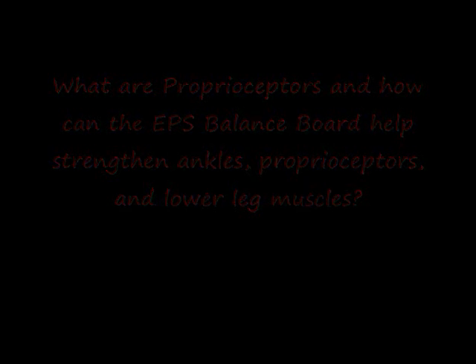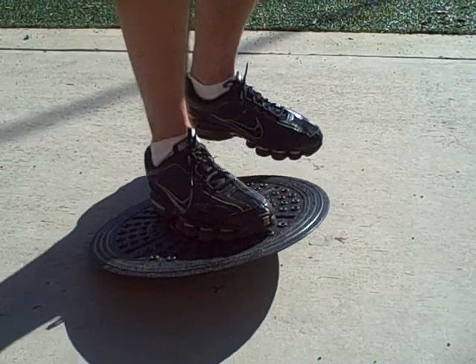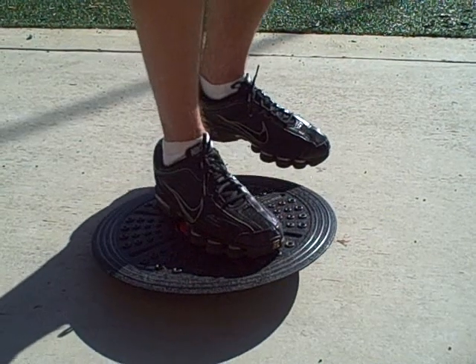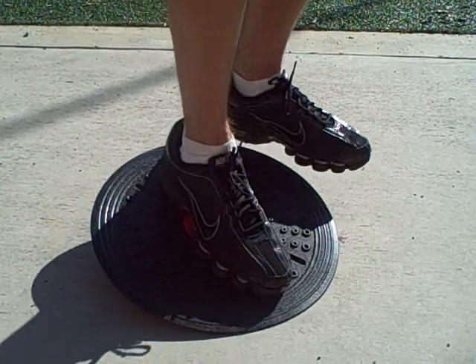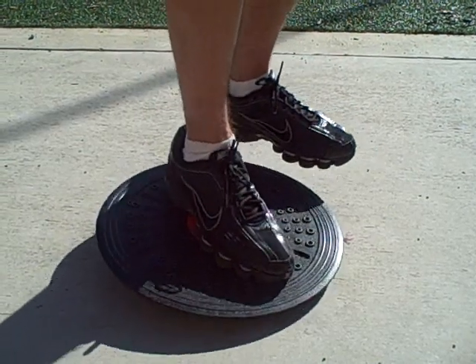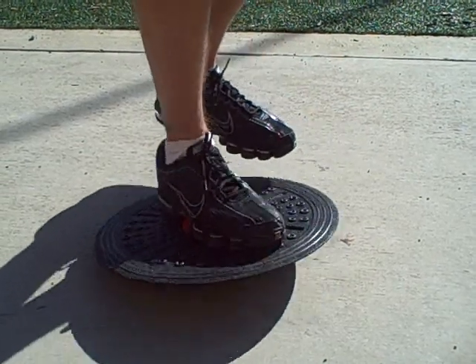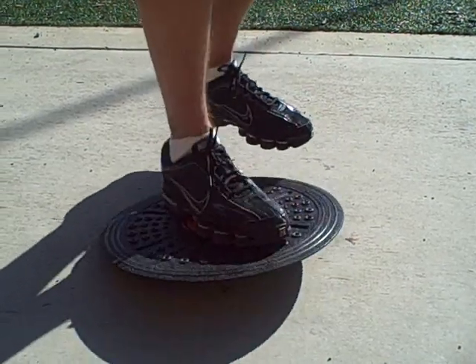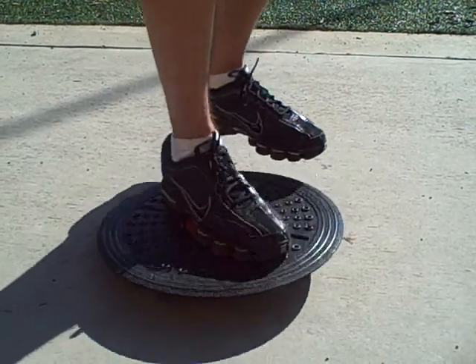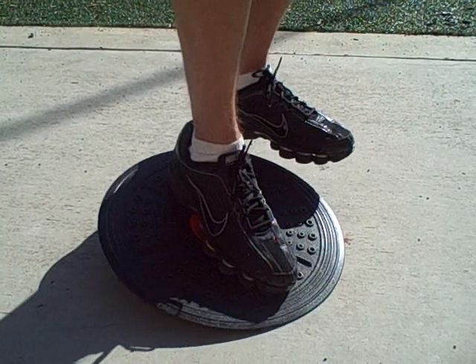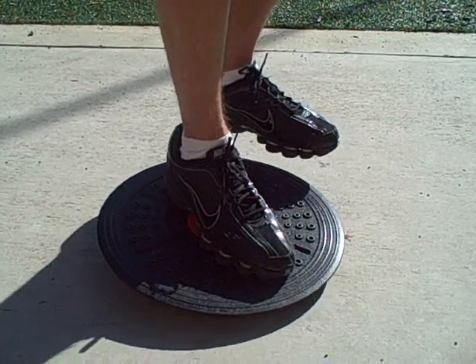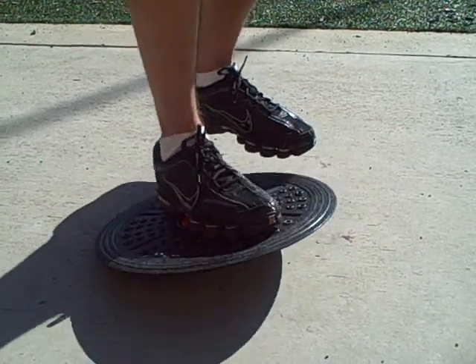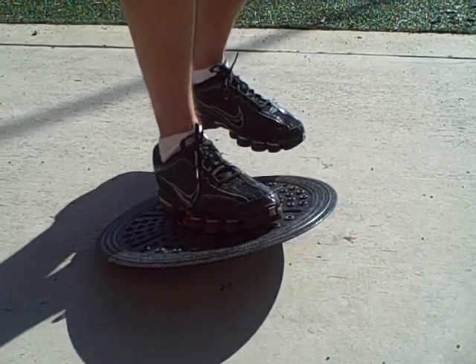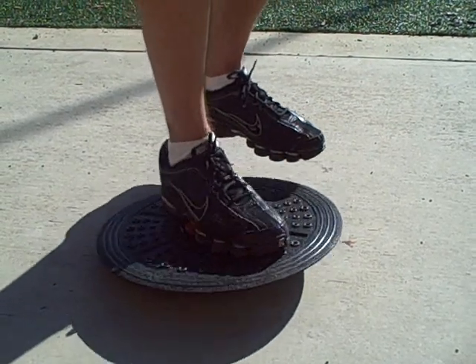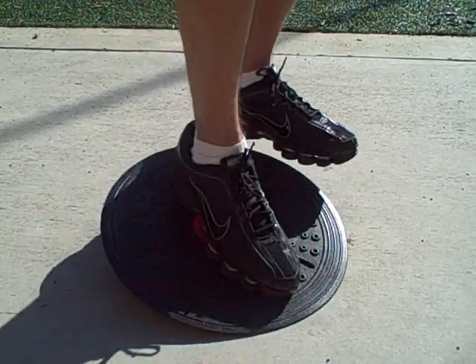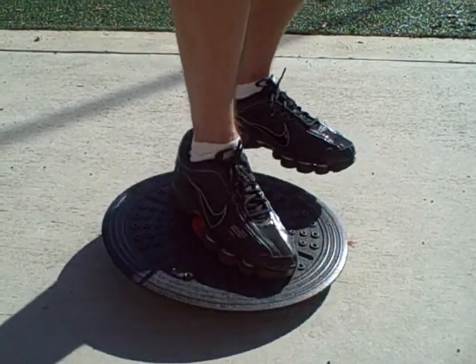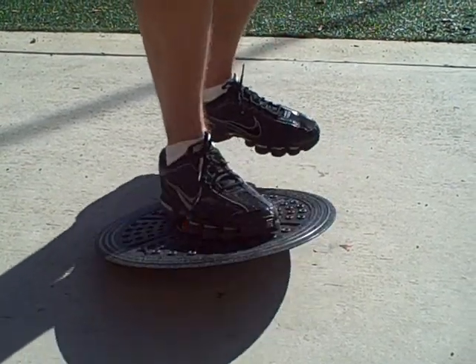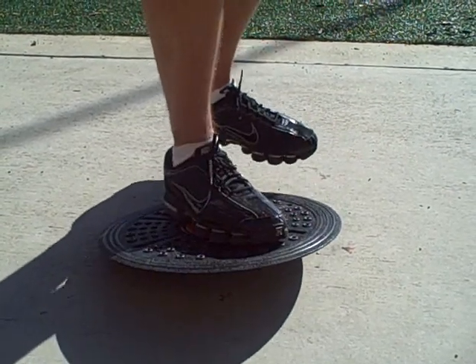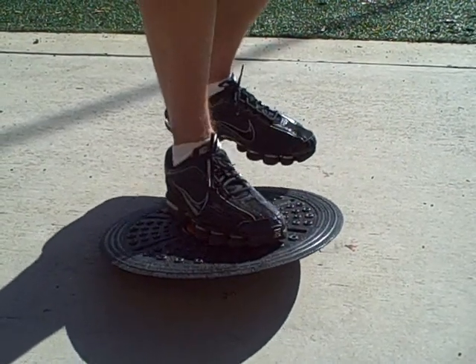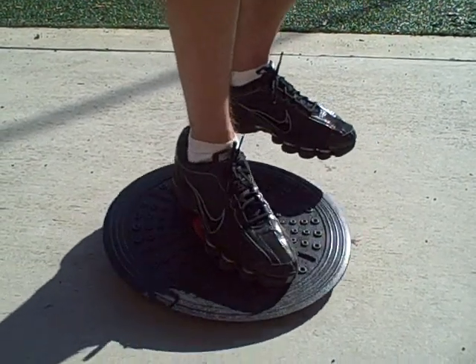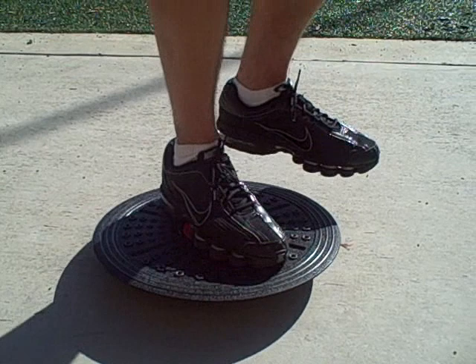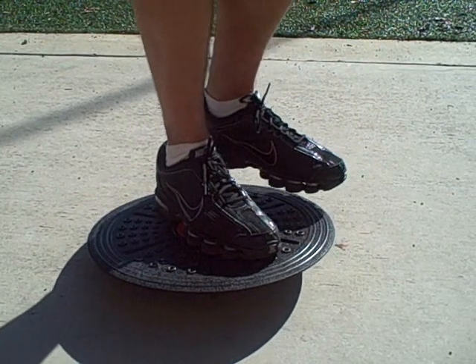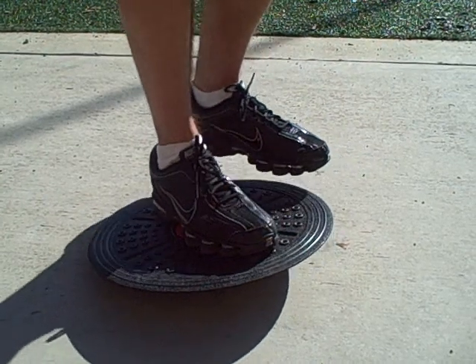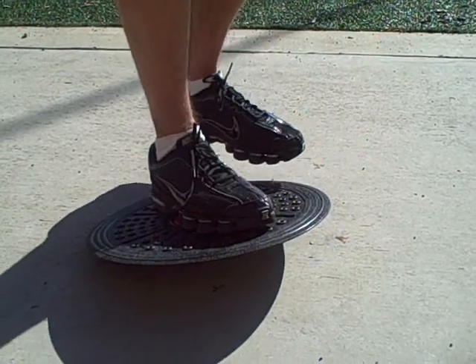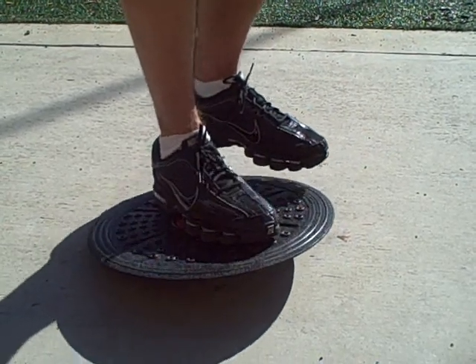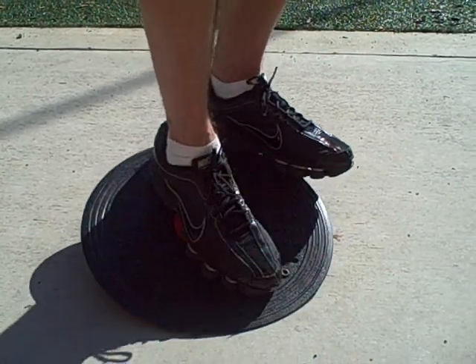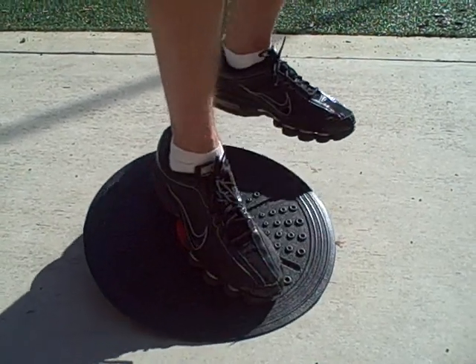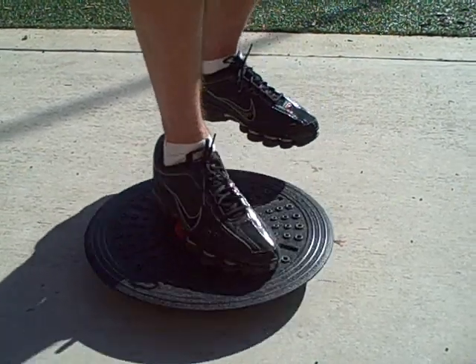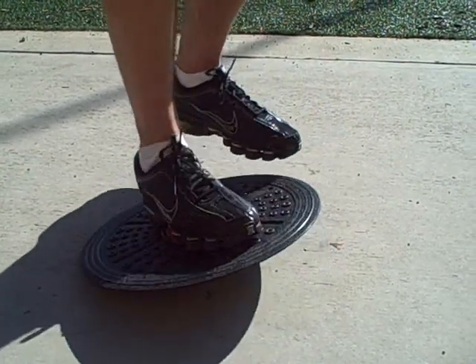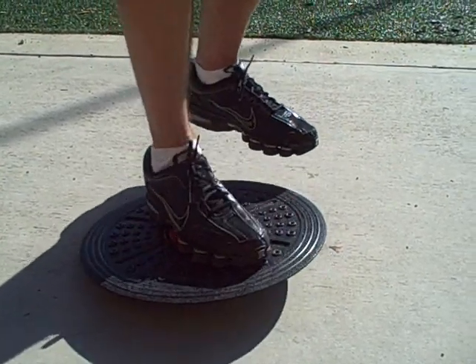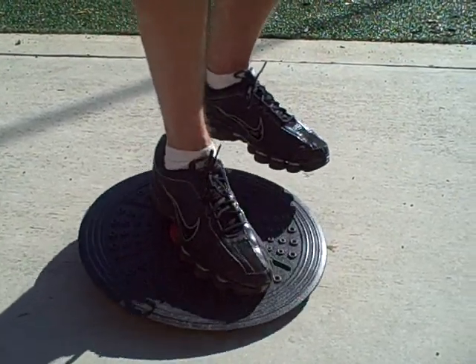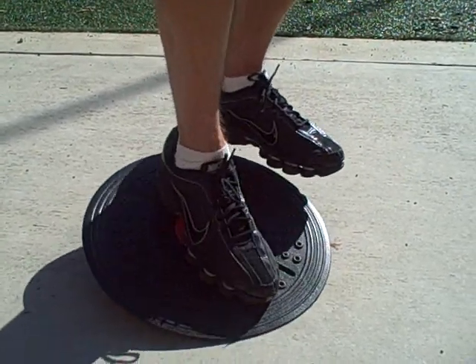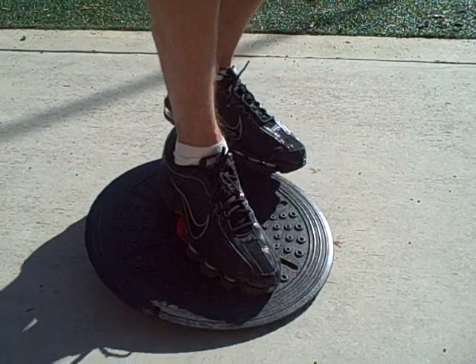The body has sensors all over it called proprioceptors. The proprioceptors respond to instability and are essential in maintaining balance. When you injure a muscle, the proprioceptors associated with it may also be damaged and less responsive.